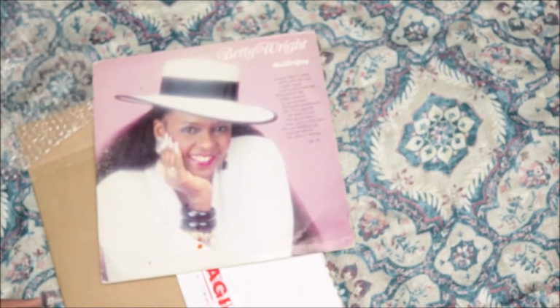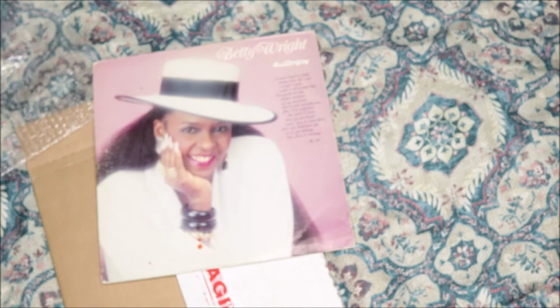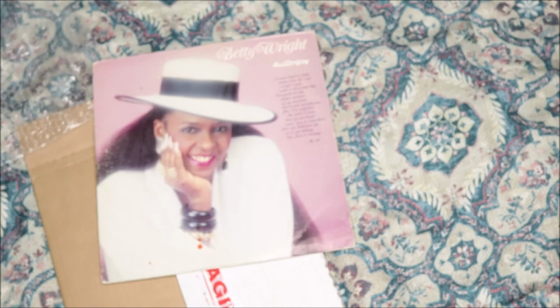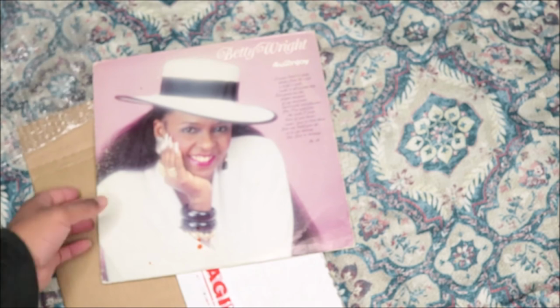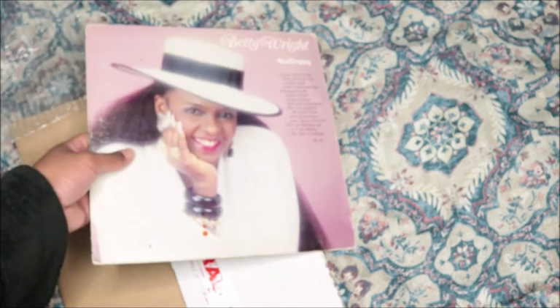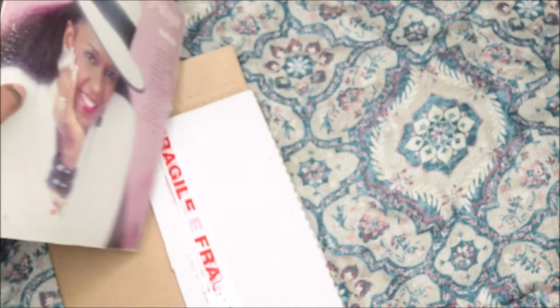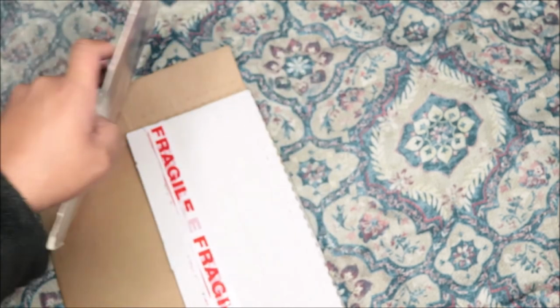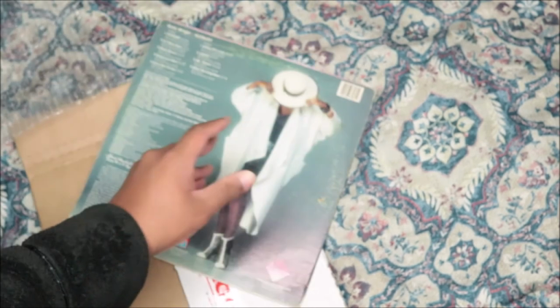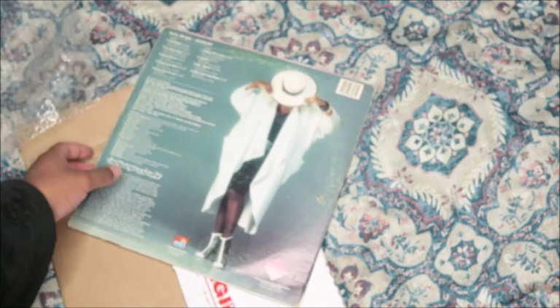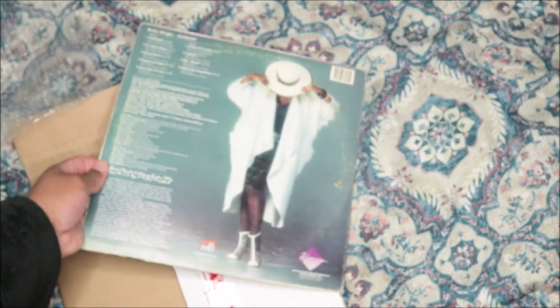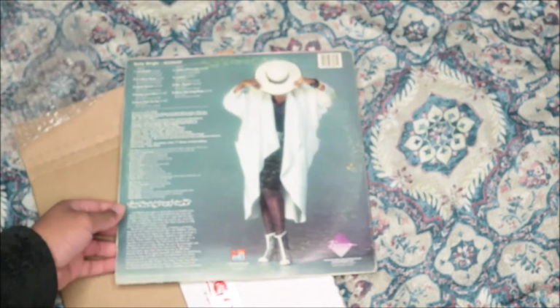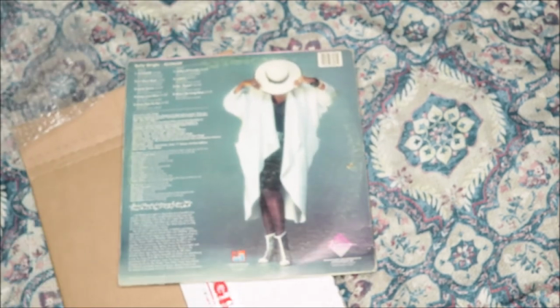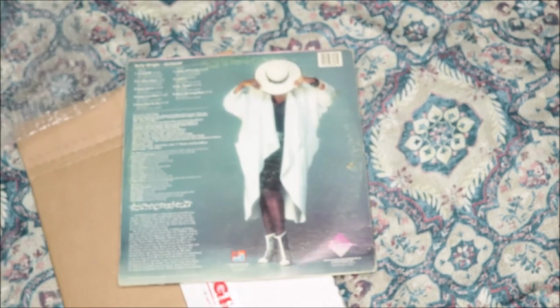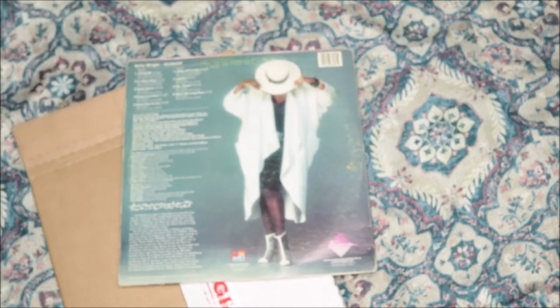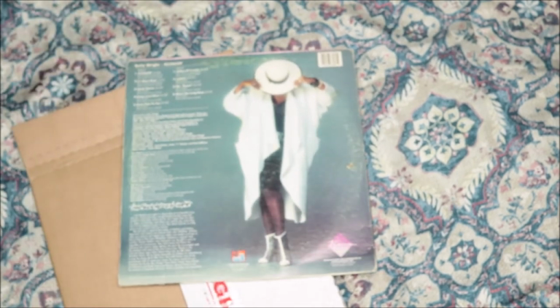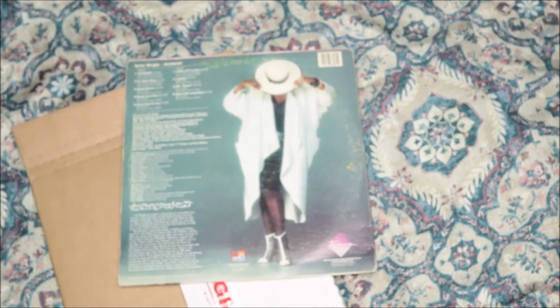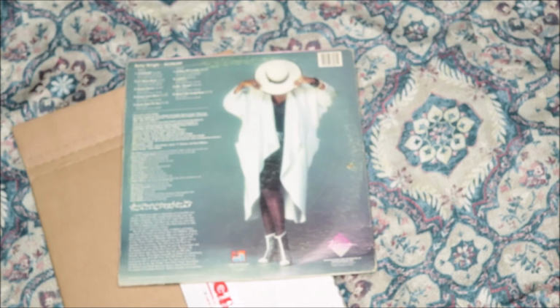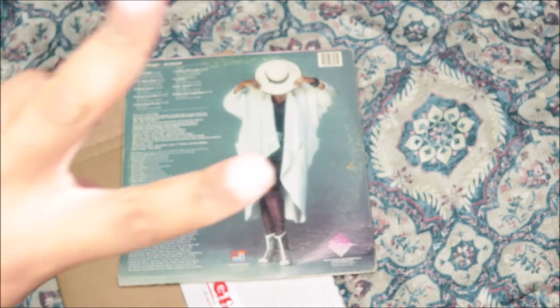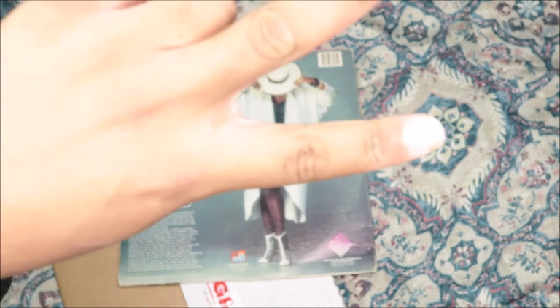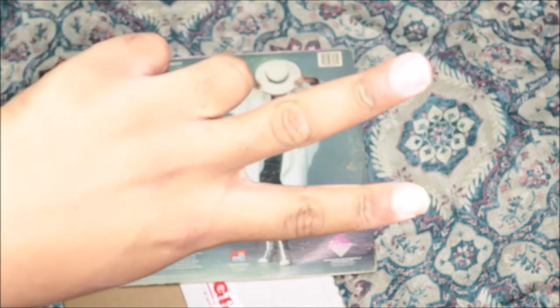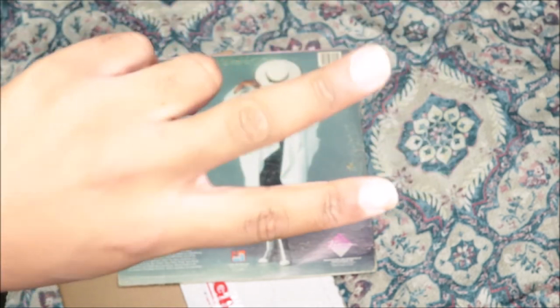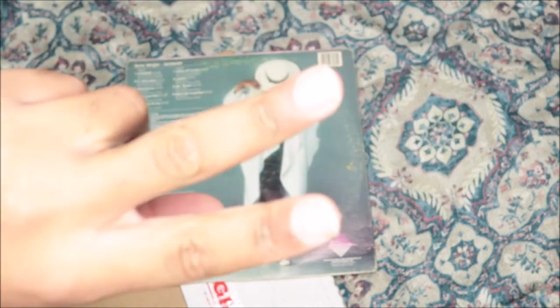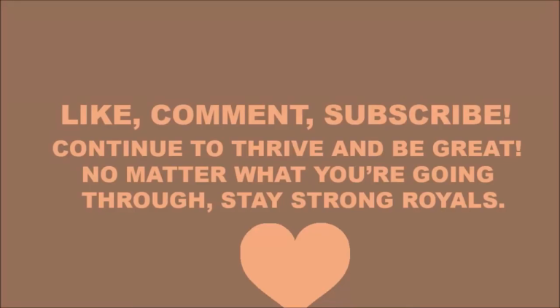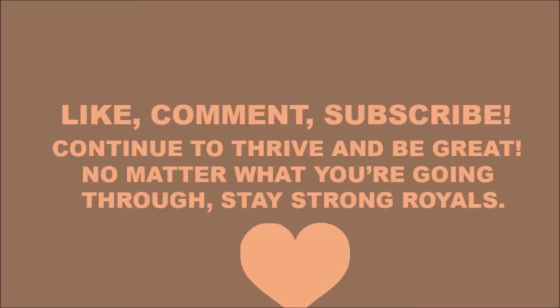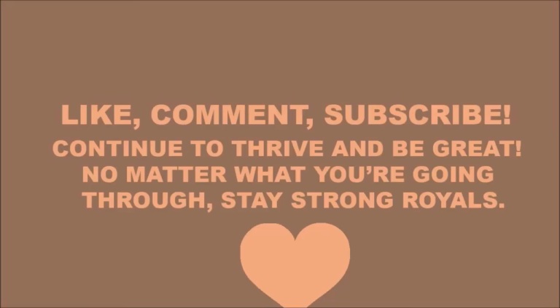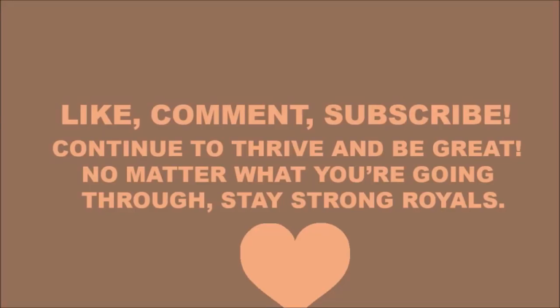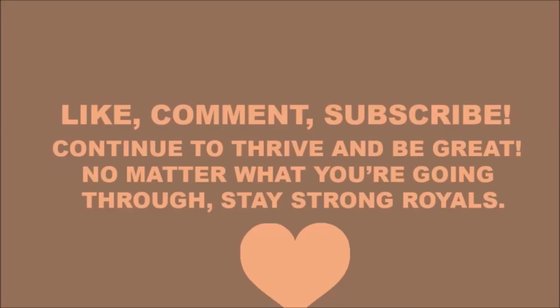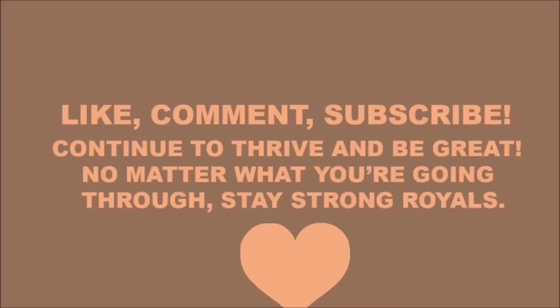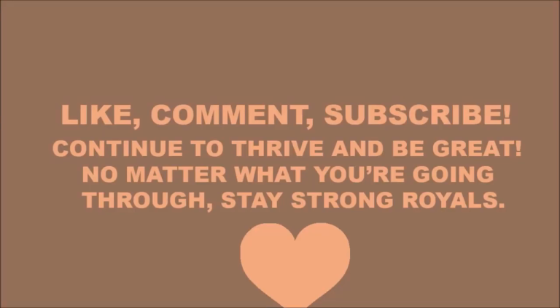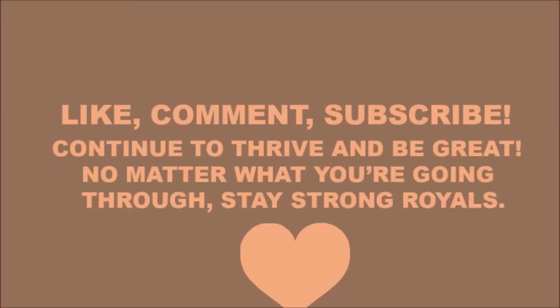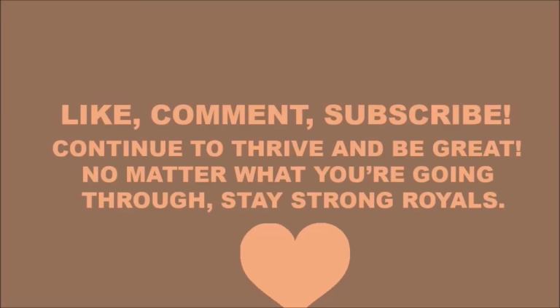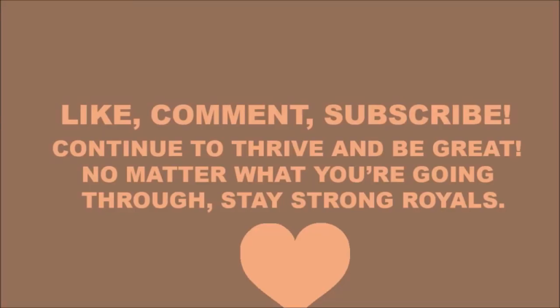I will see you guys in the next video. Peace.